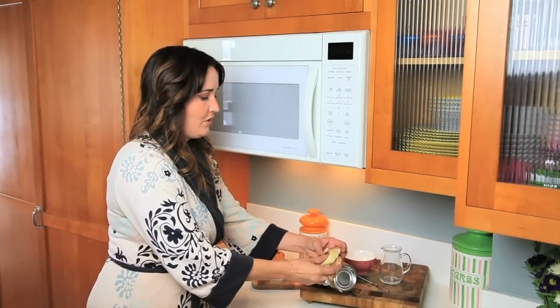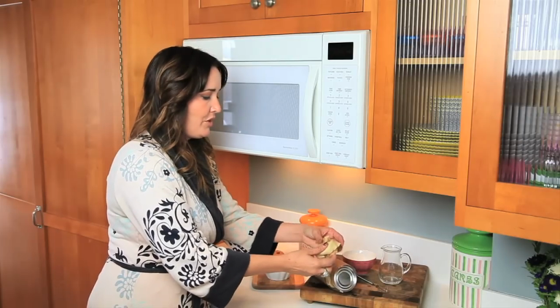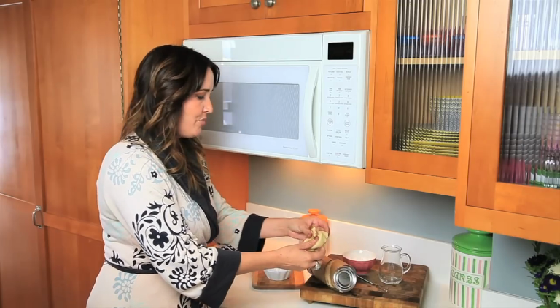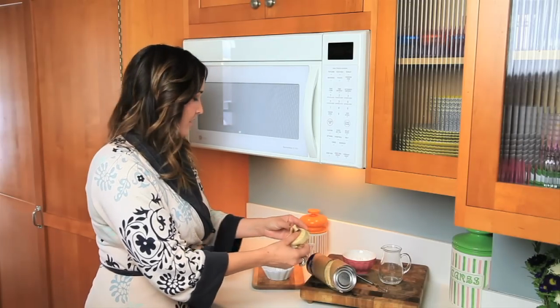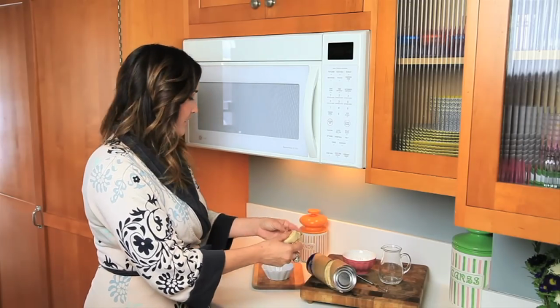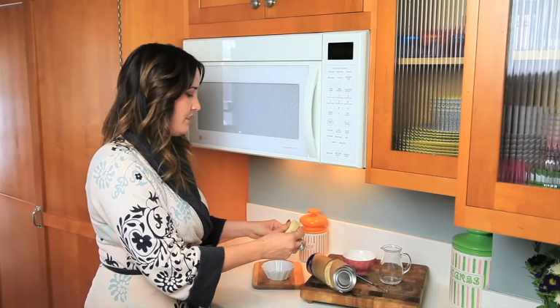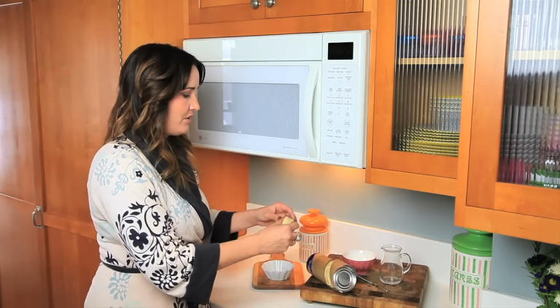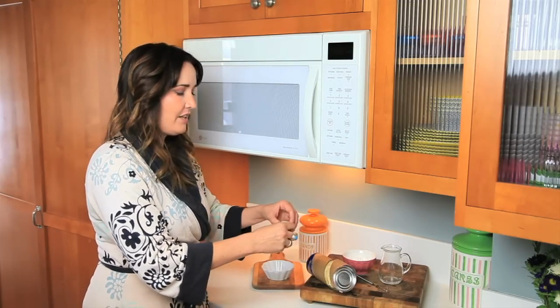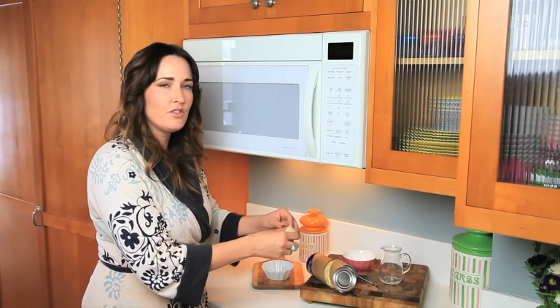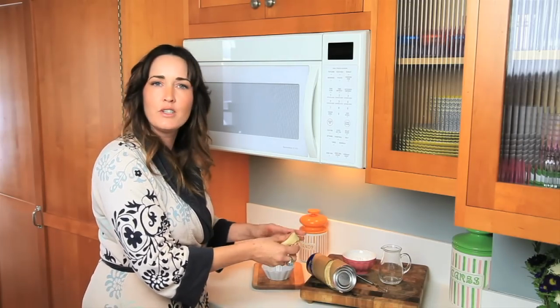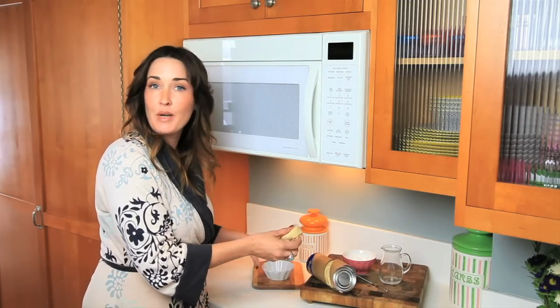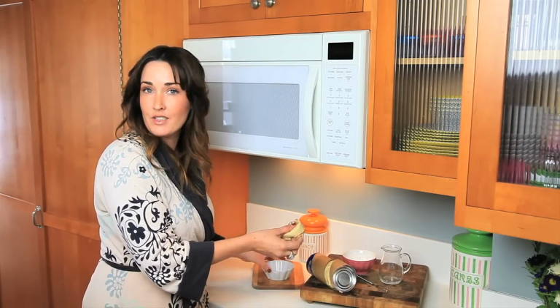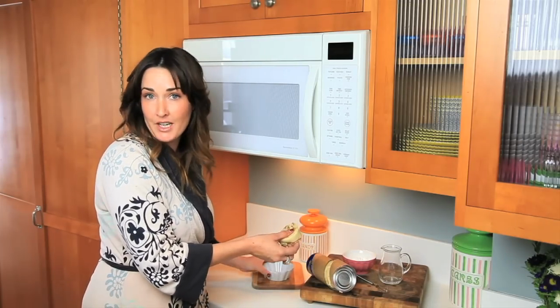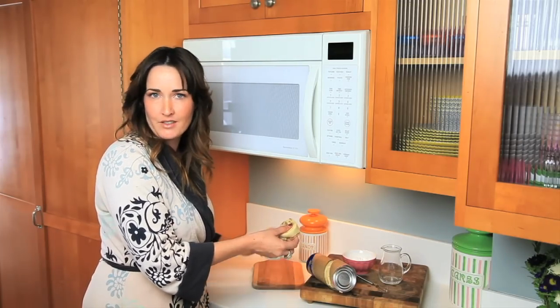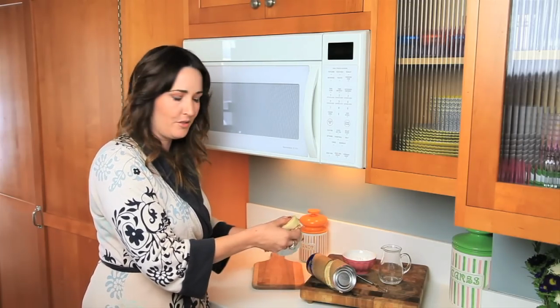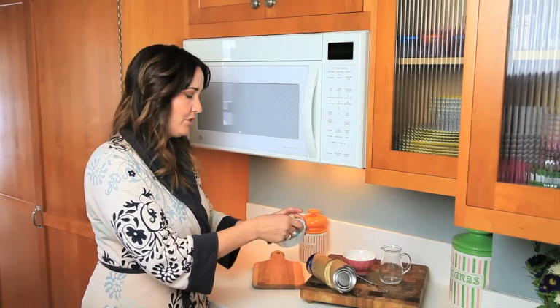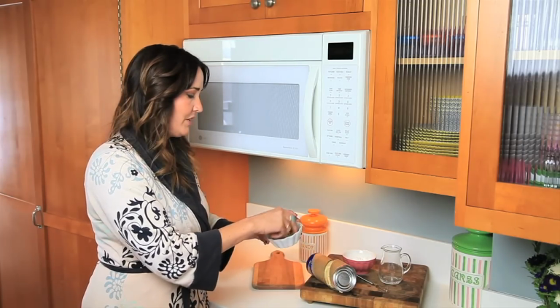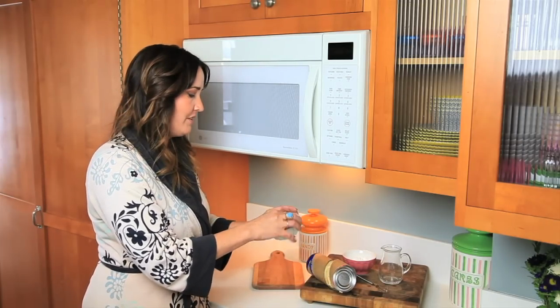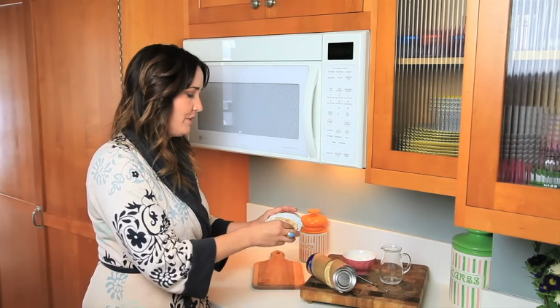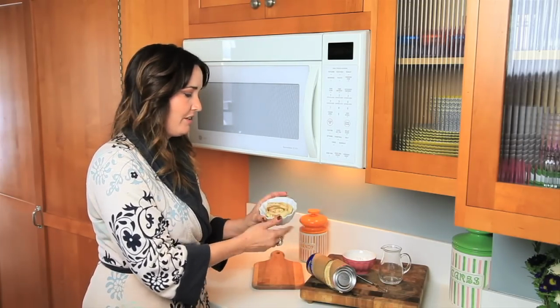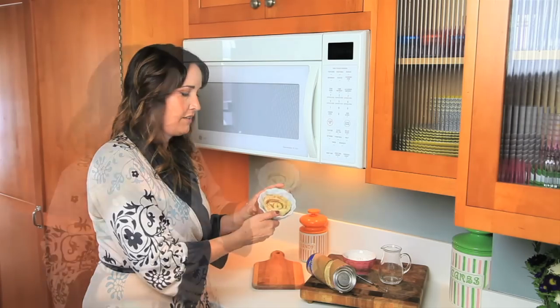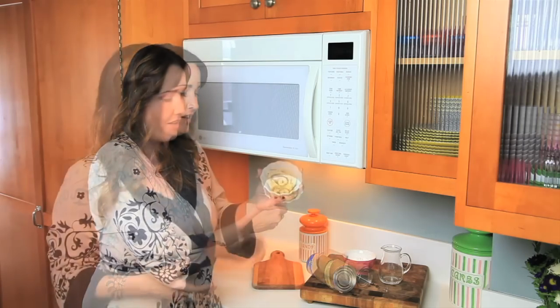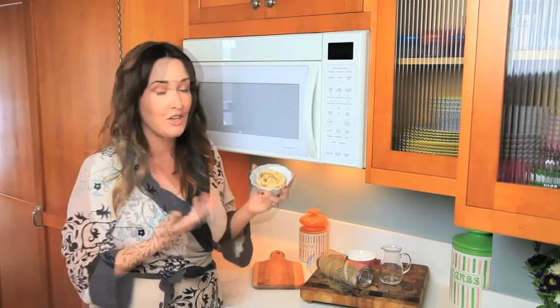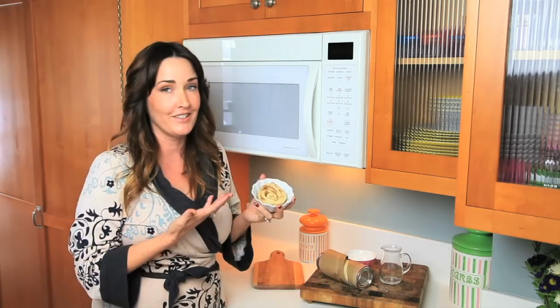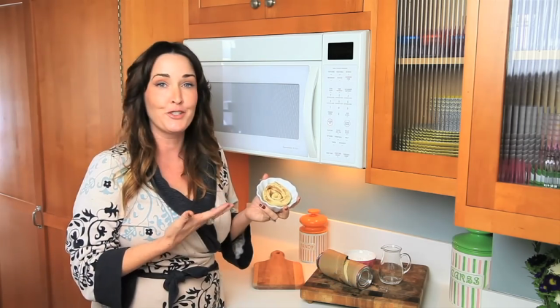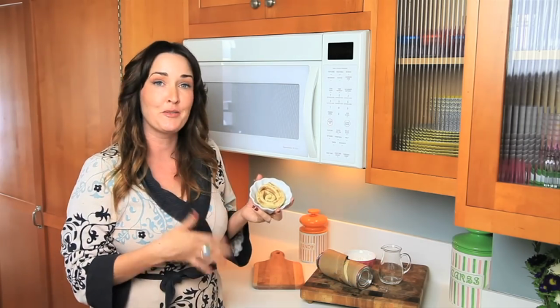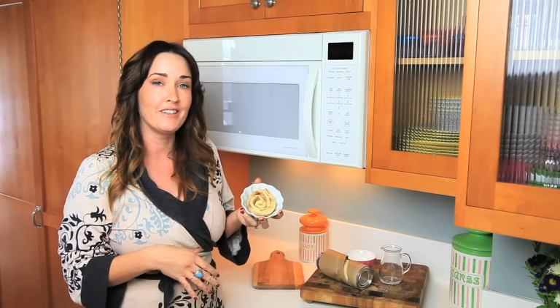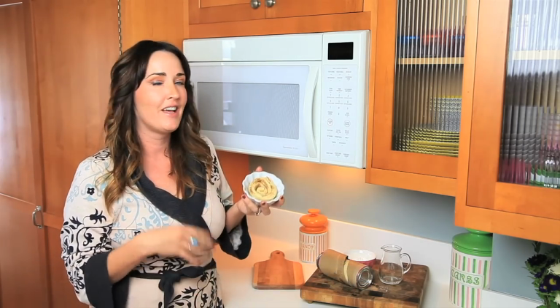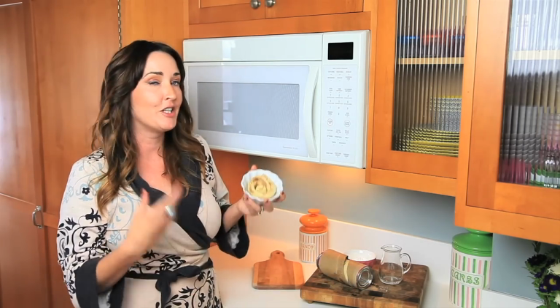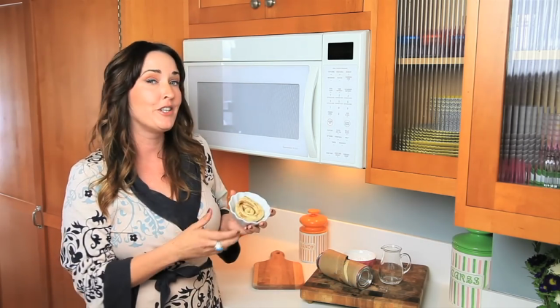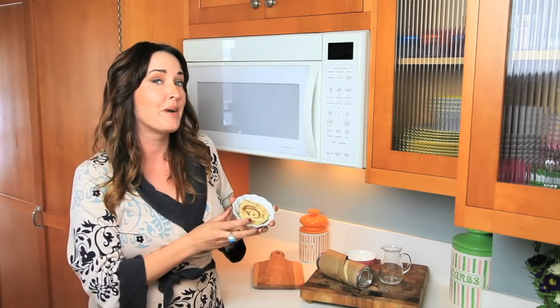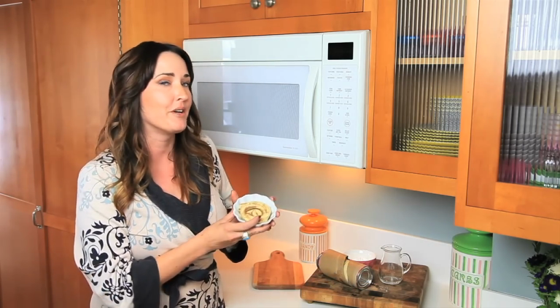Alright, here we go. So put it in a mug or in a dish. I like to do one that's about the same size as a cinnamon roll, so I have this ramekin. That's your recipe. Now let's put it in the microwave.